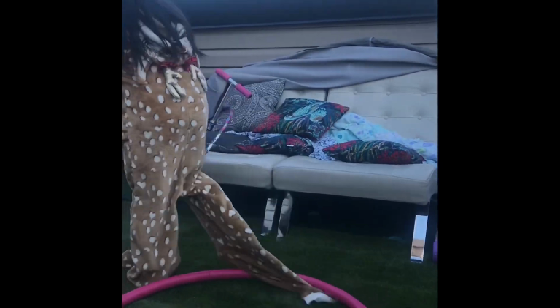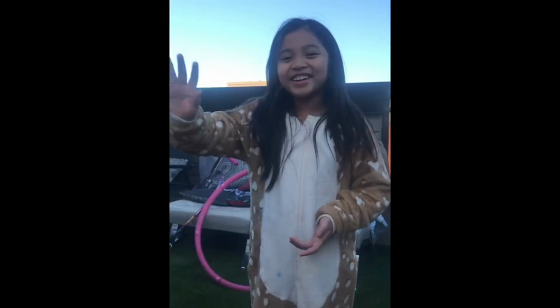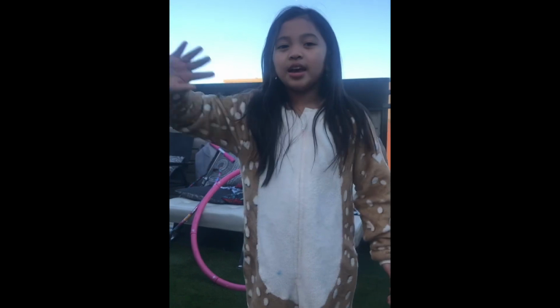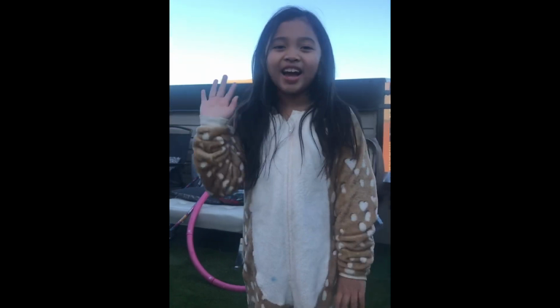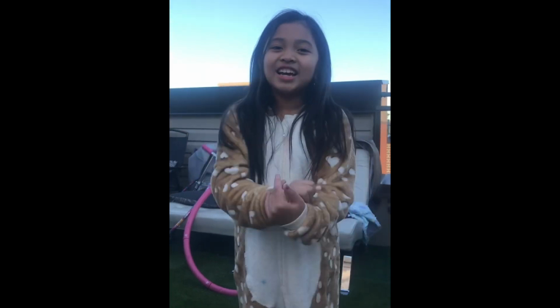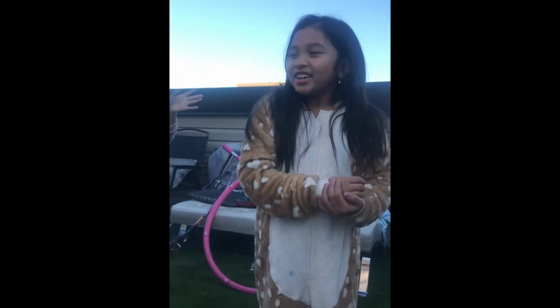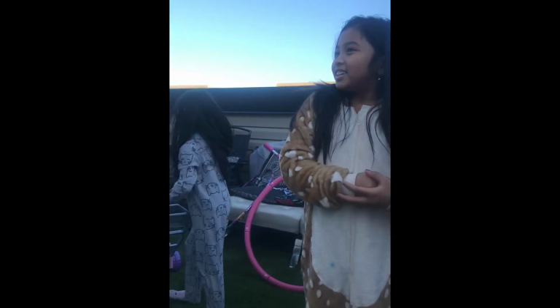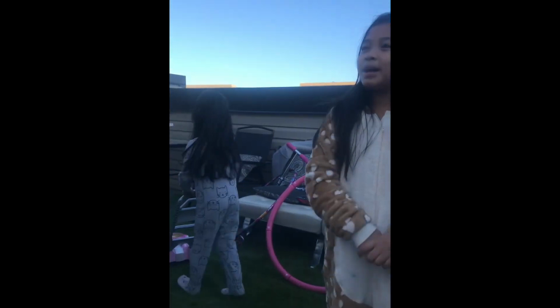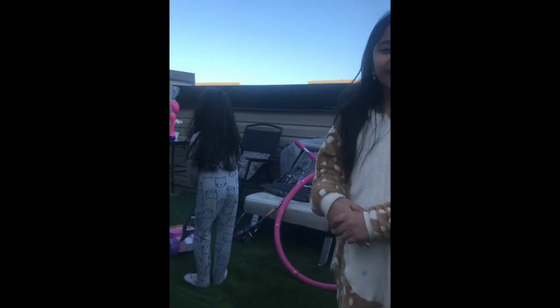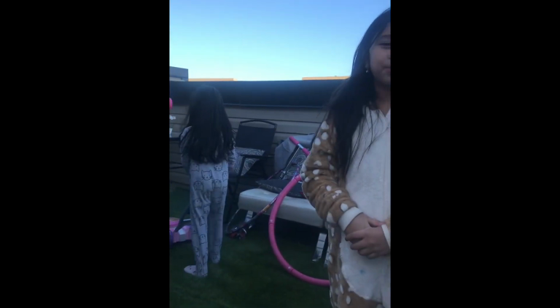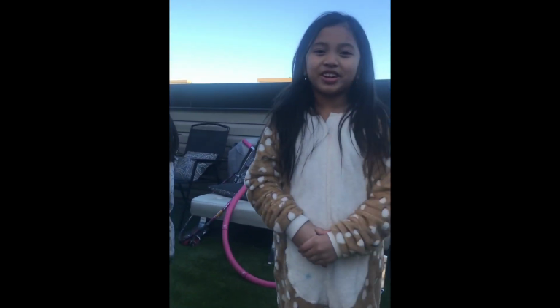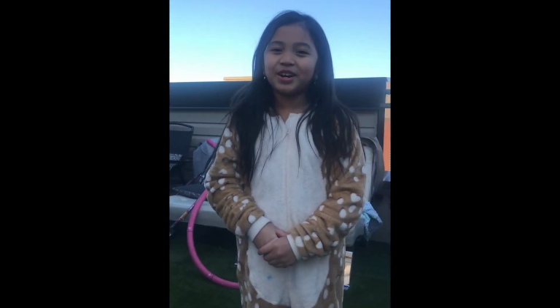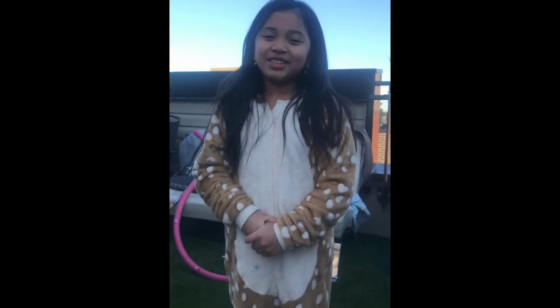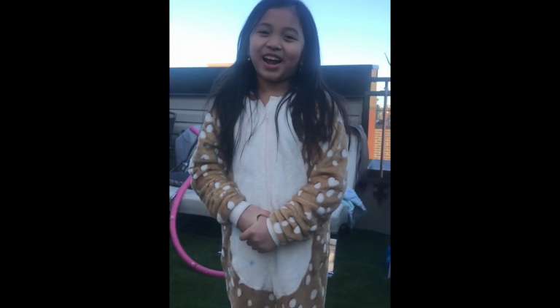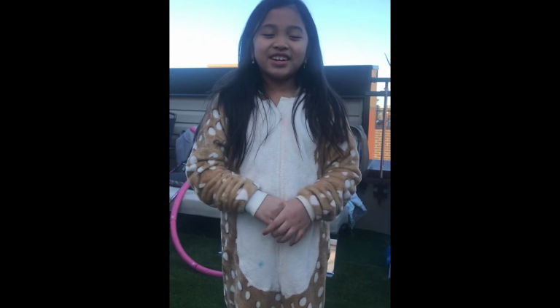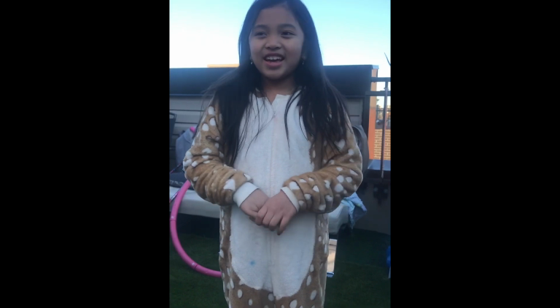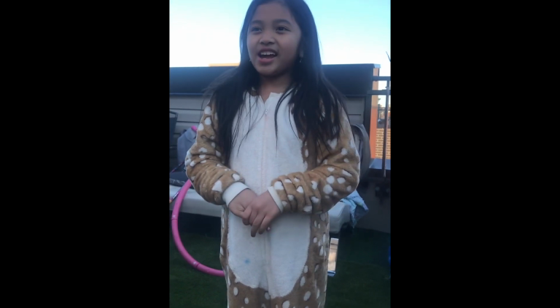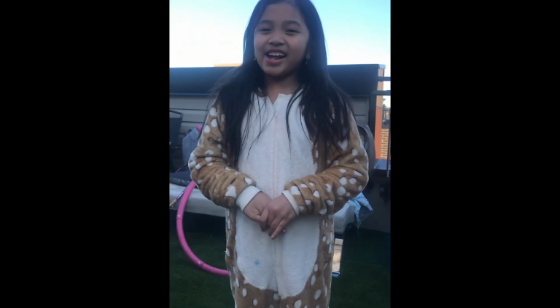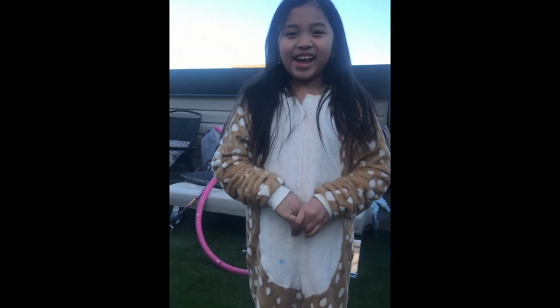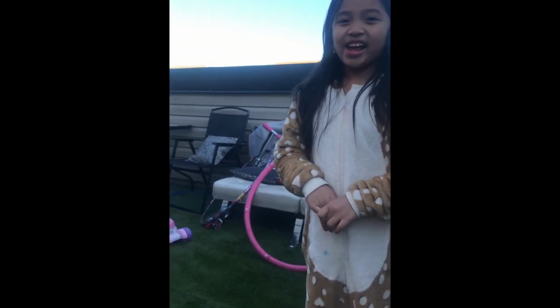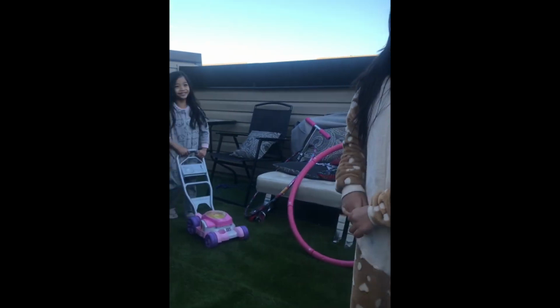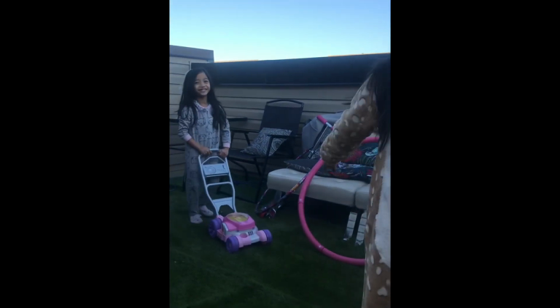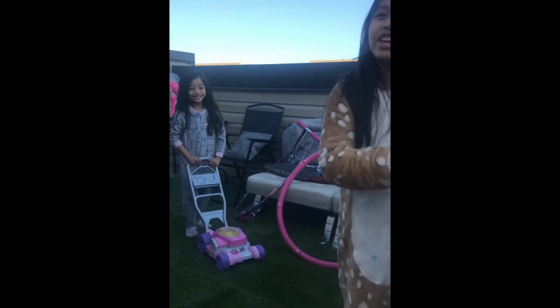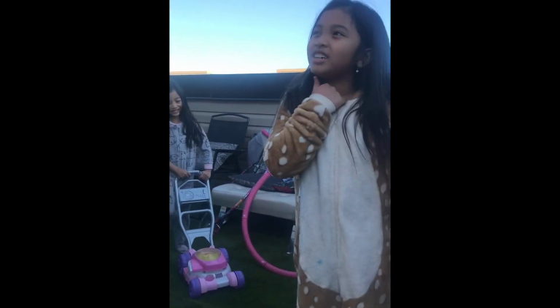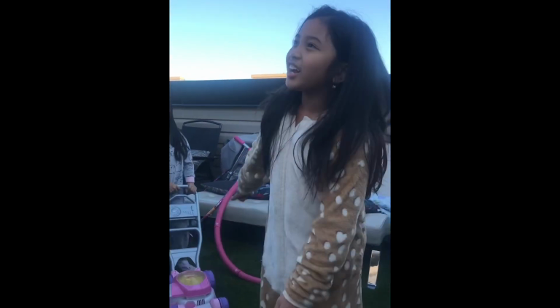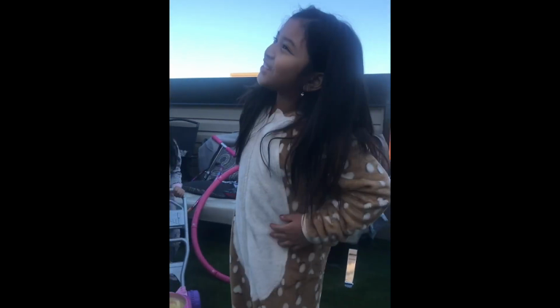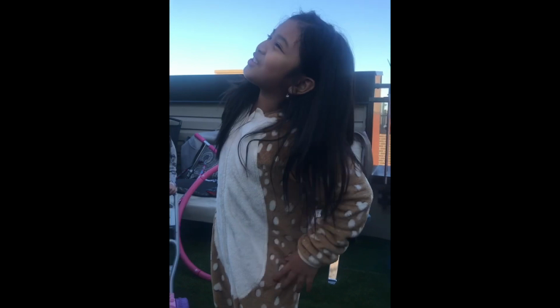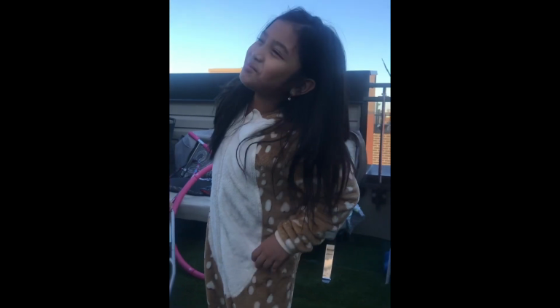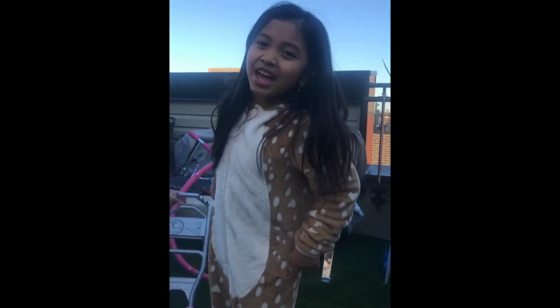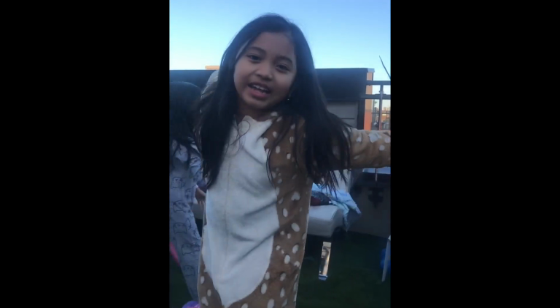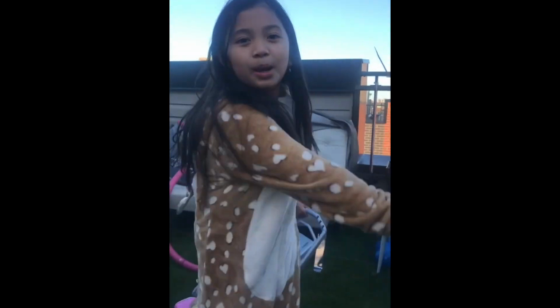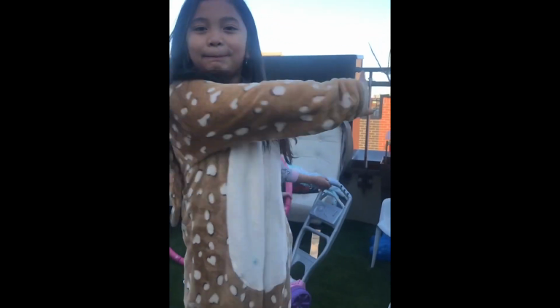Okay, bye guys! Hope you enjoyed the video. Please subscribe and like, share this video to another person, and bye!